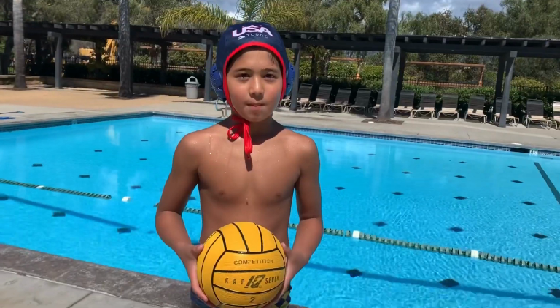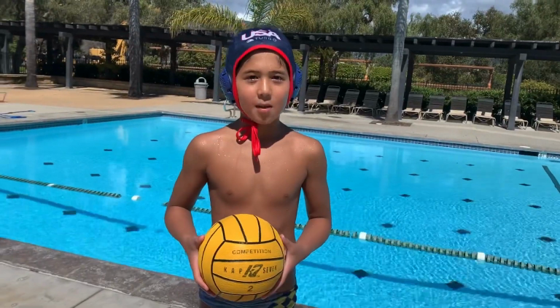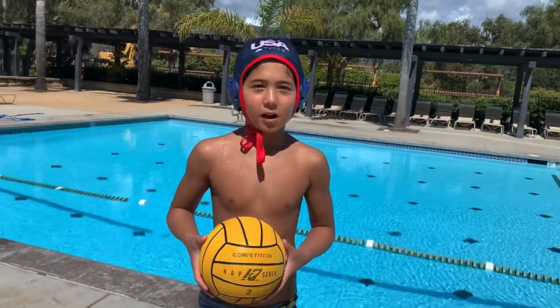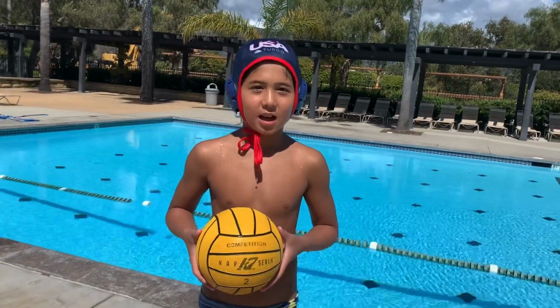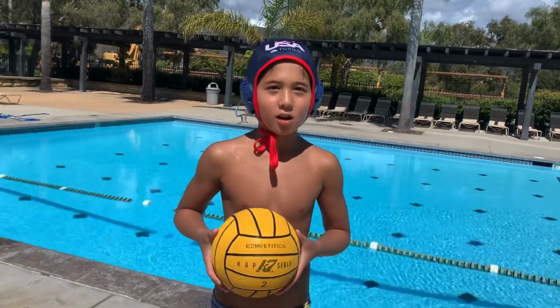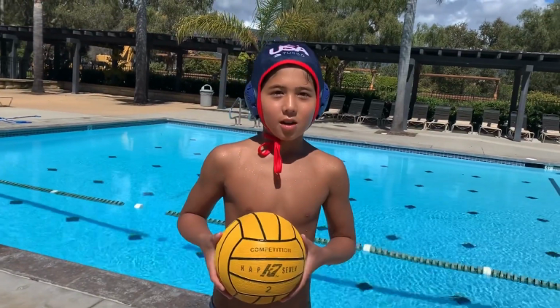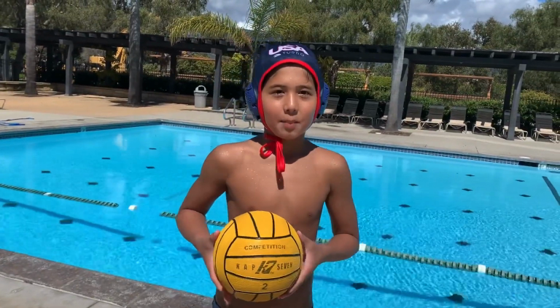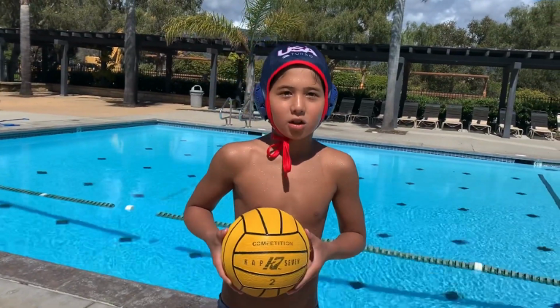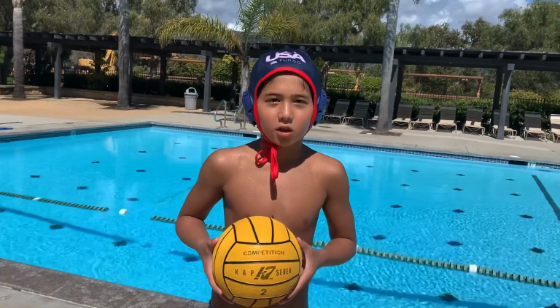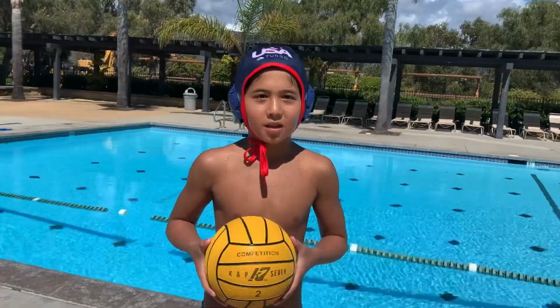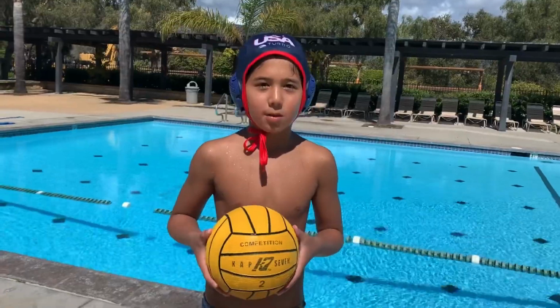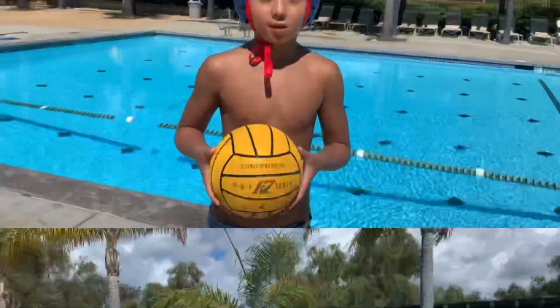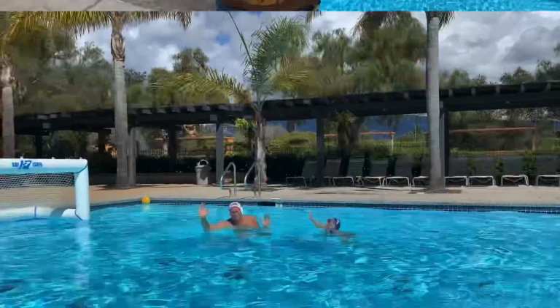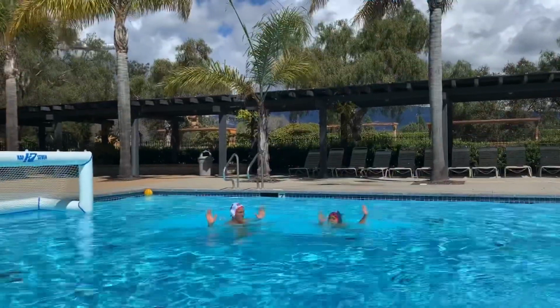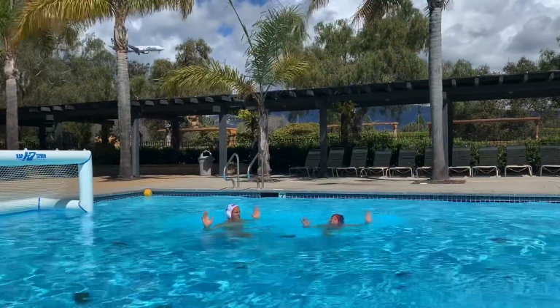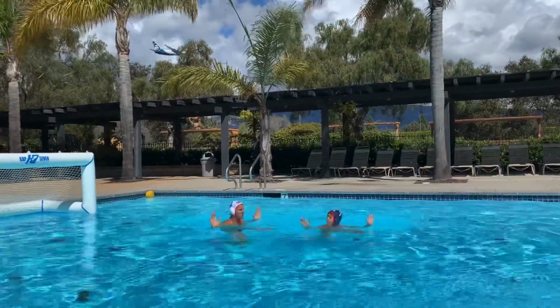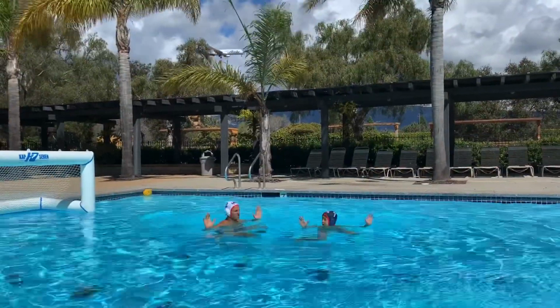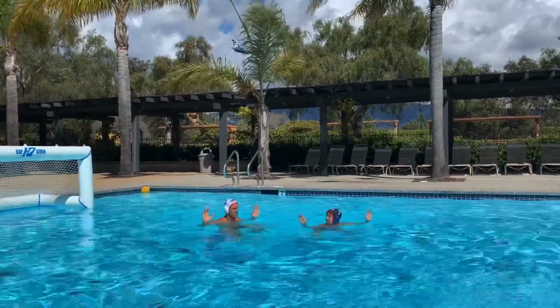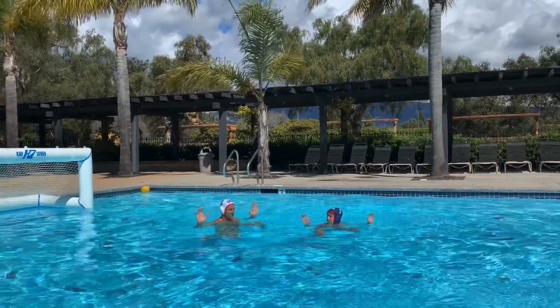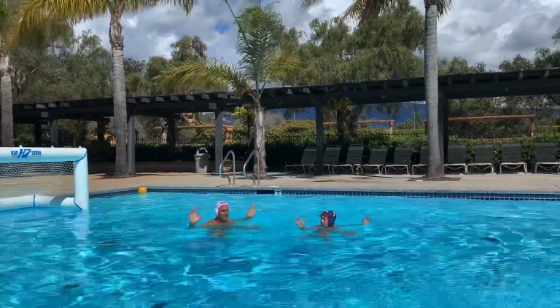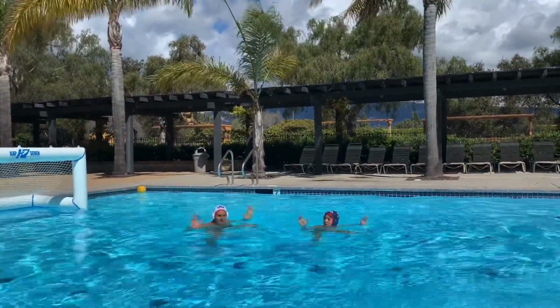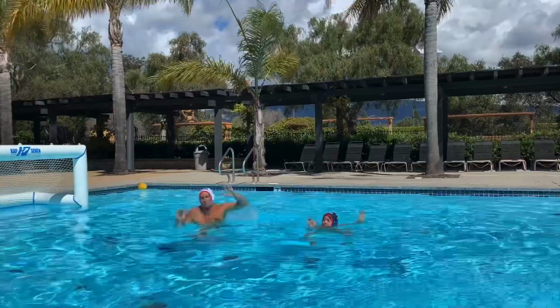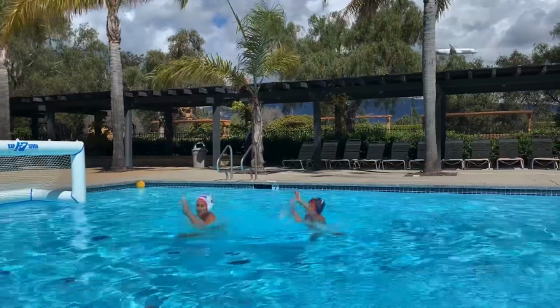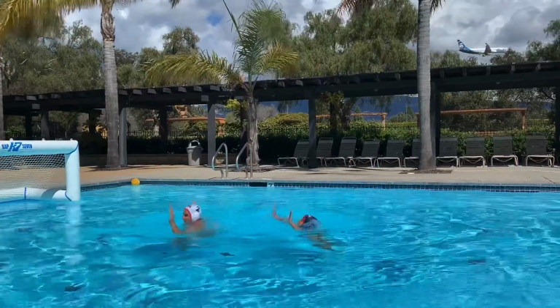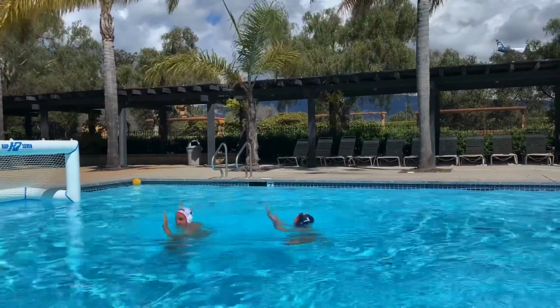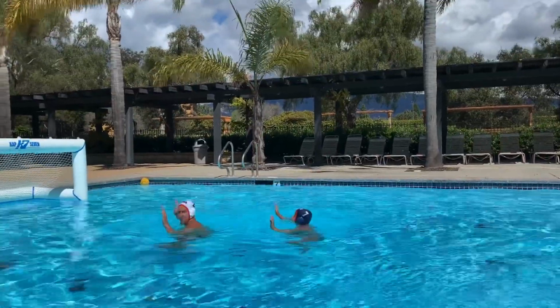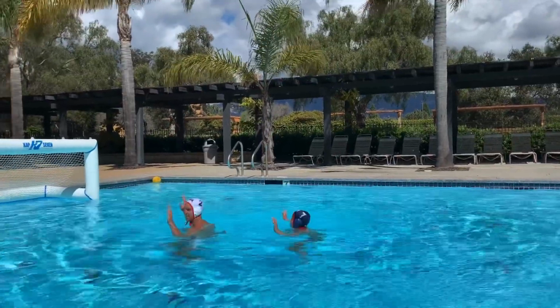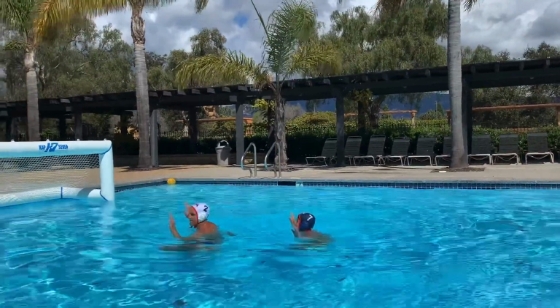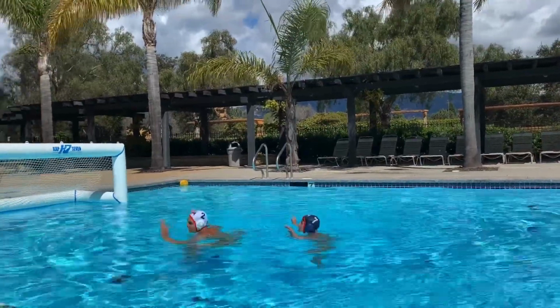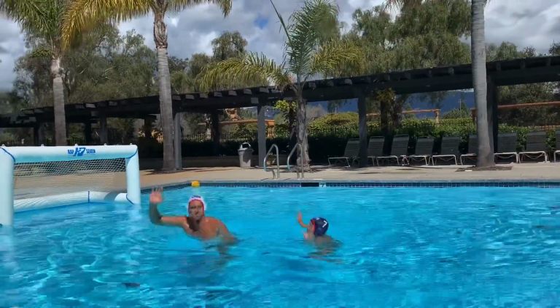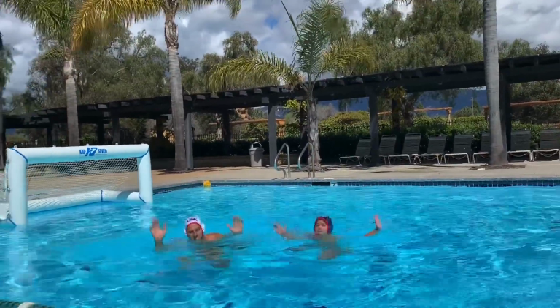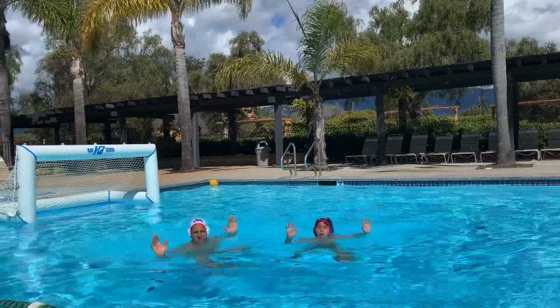My club can't practice anymore, but I'm getting lots of drills in at my community pool. In this first drill, we're going to start with a jump steal. We have an egg beater kick transitioning to a strong breaststroke kick, keeping both hands out of the water at all times.